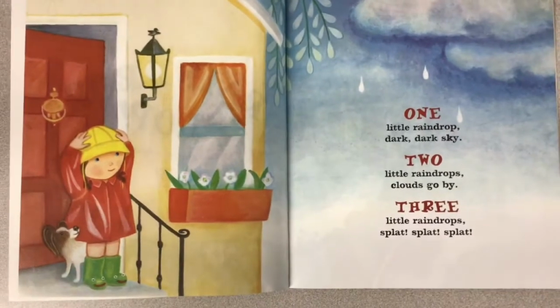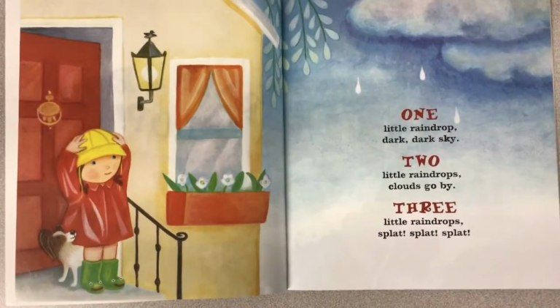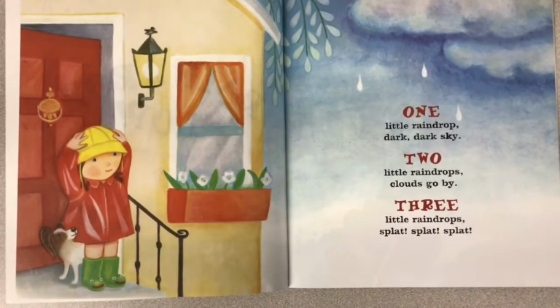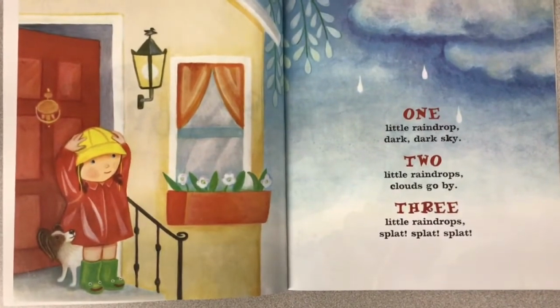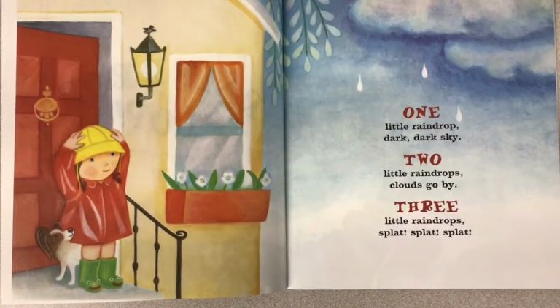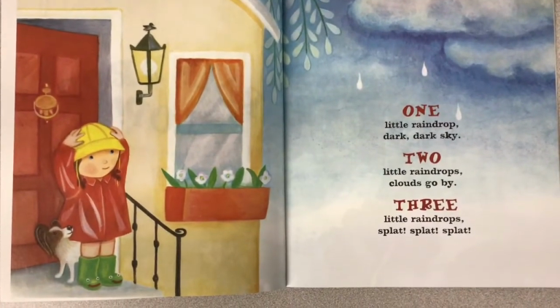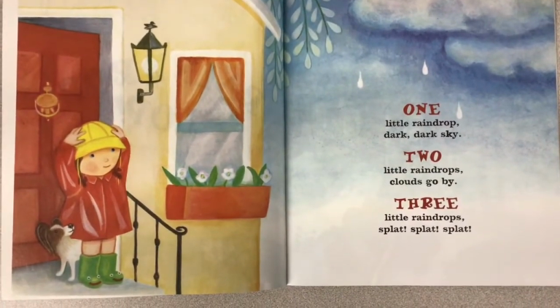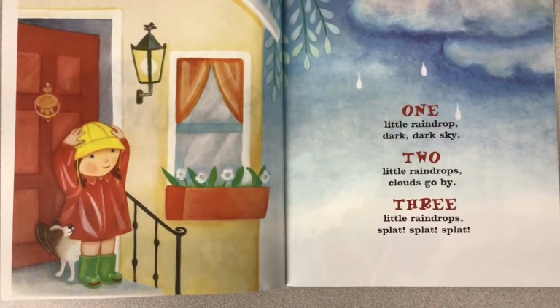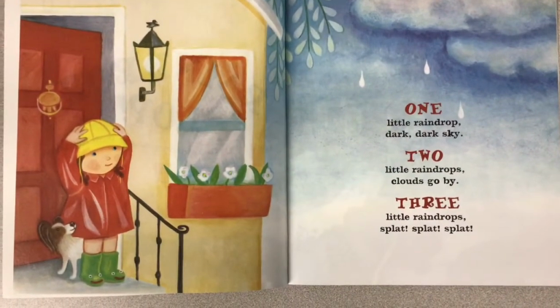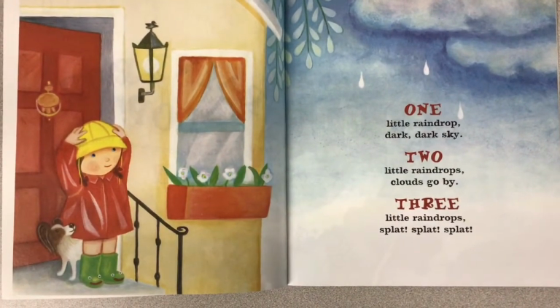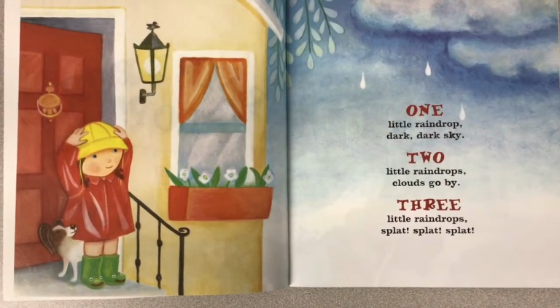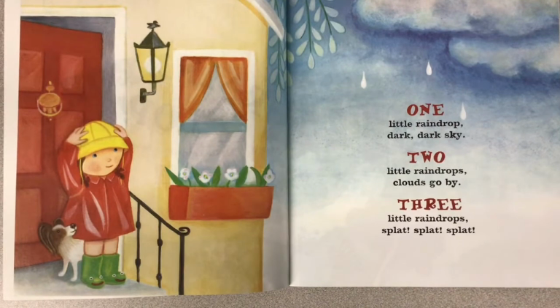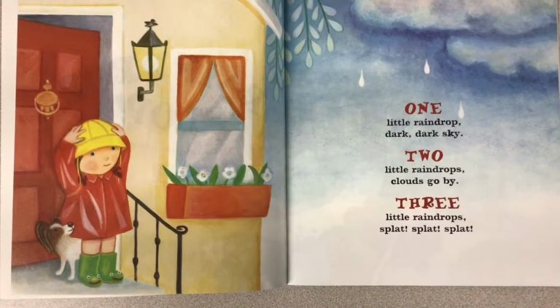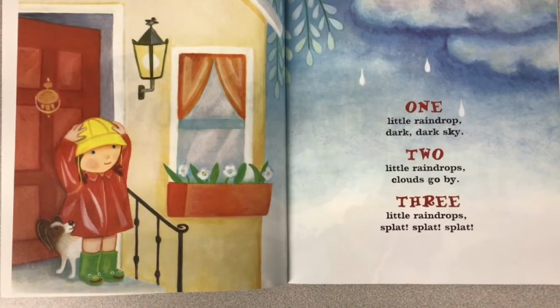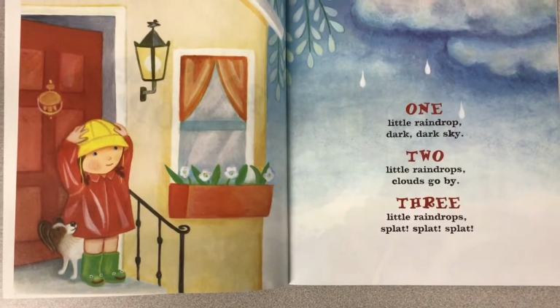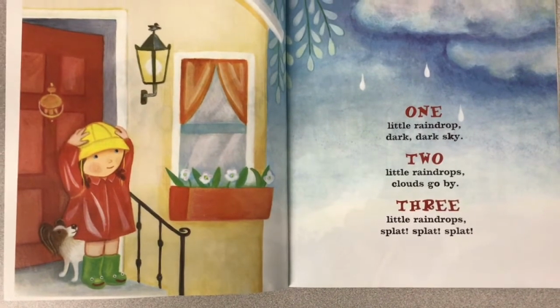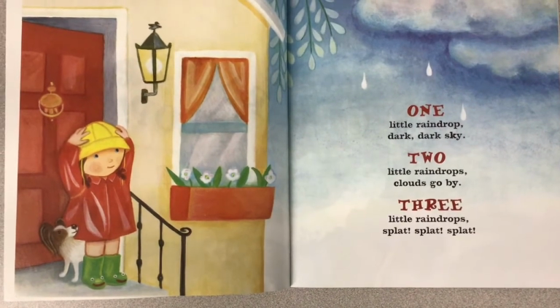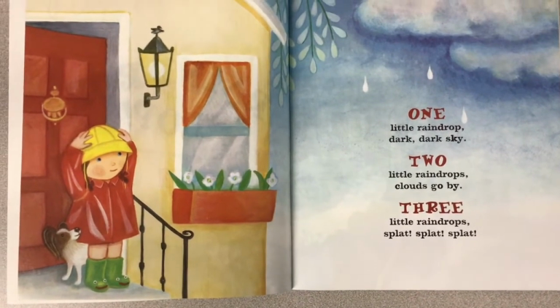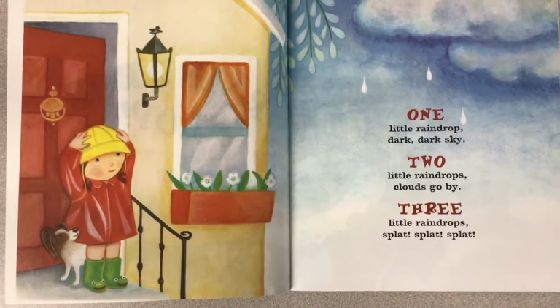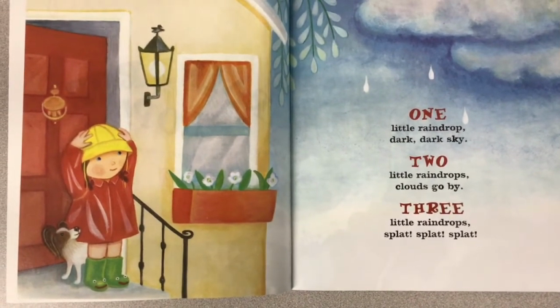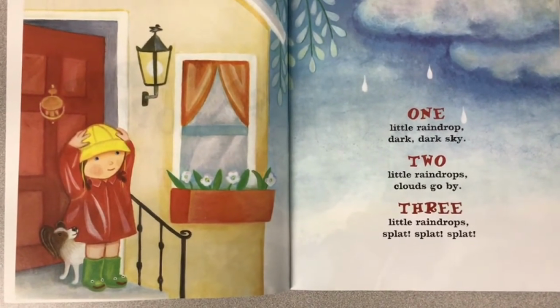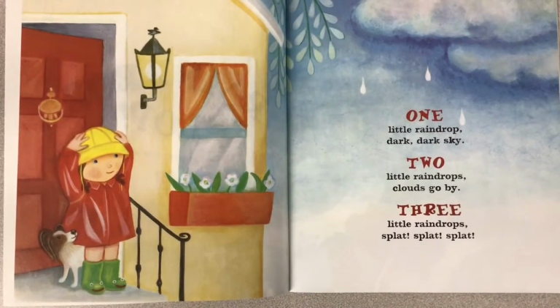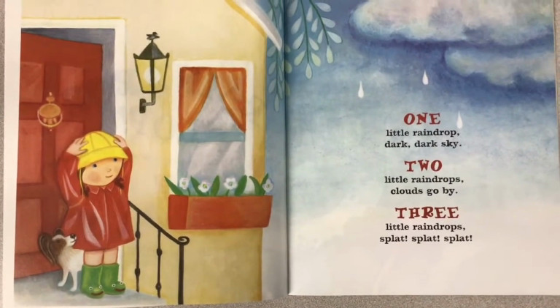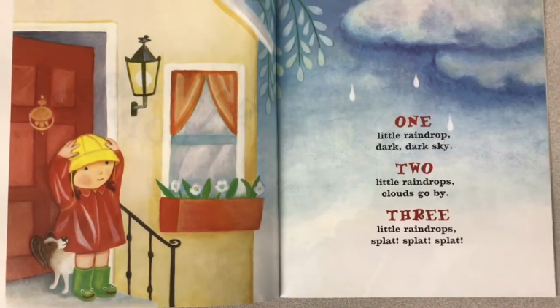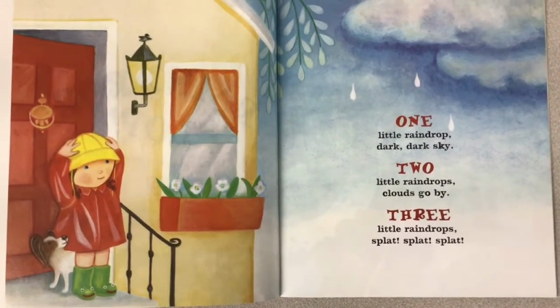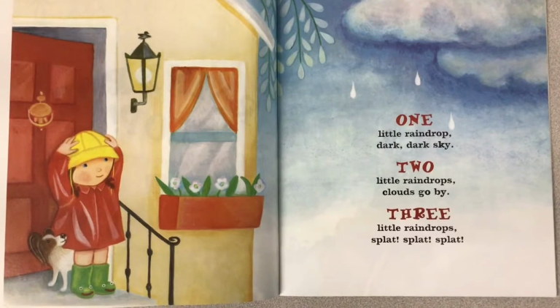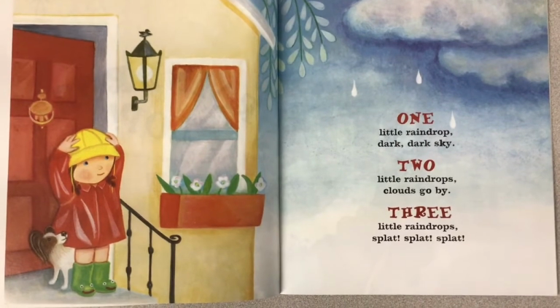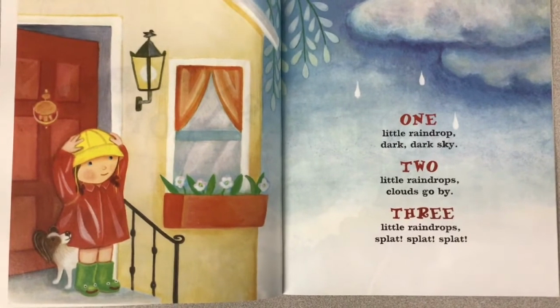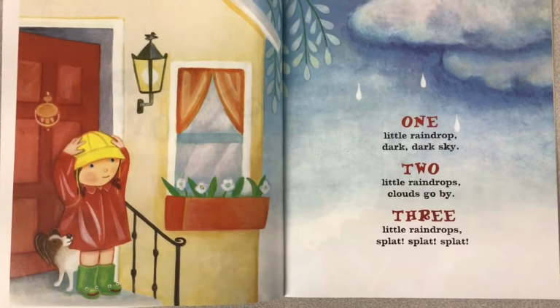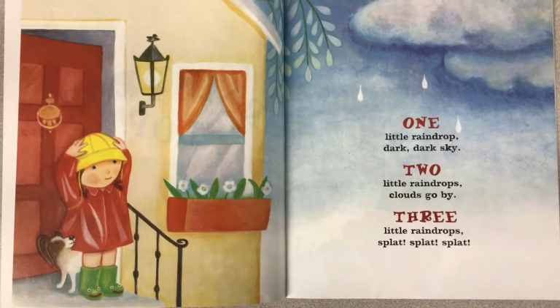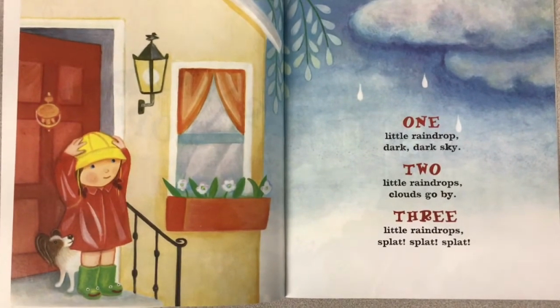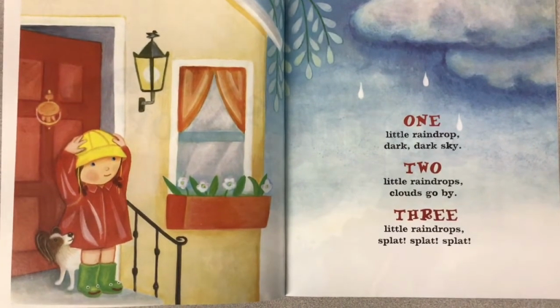One little raindrop. Dark, dark skies. Two little raindrops. Clouds go by. Three little raindrops. Splat, splat, splat.